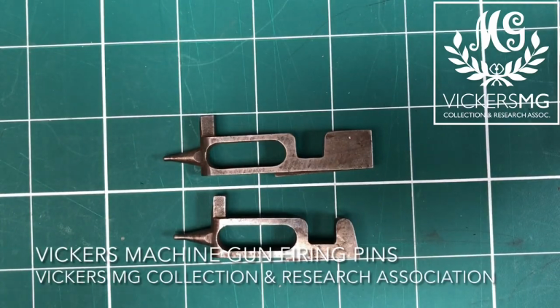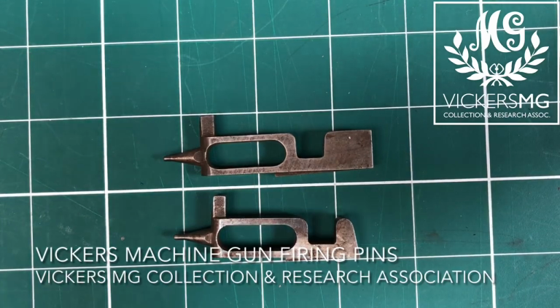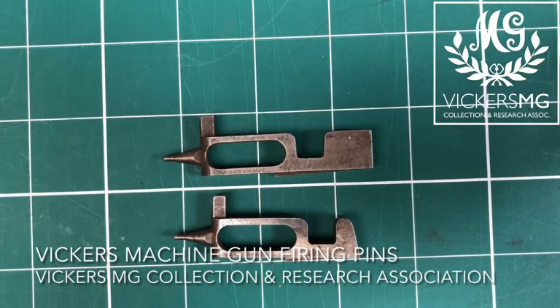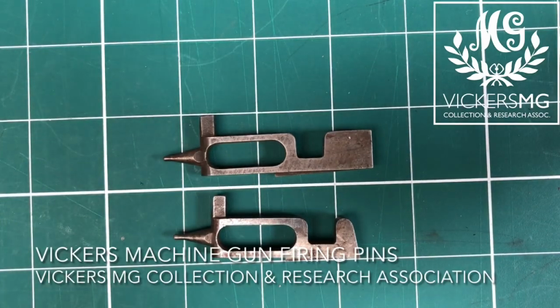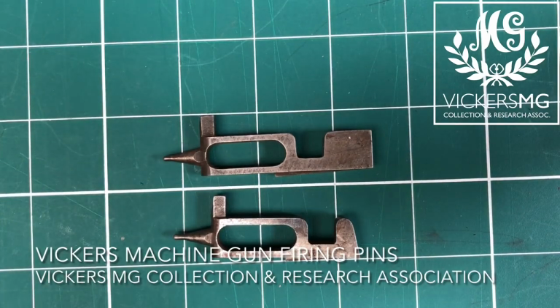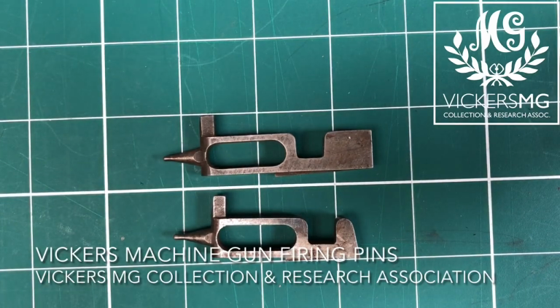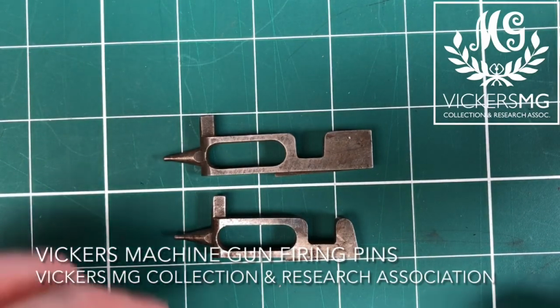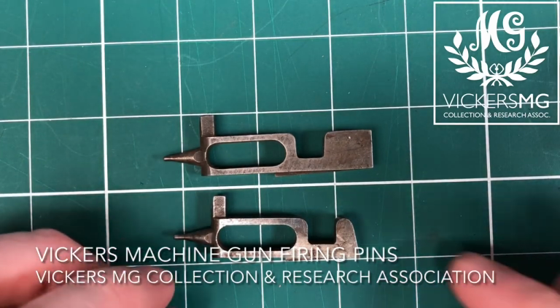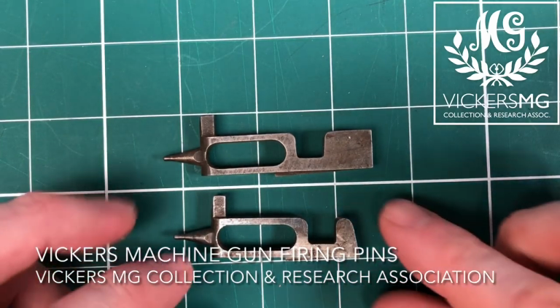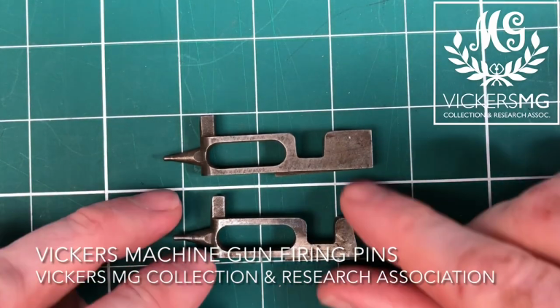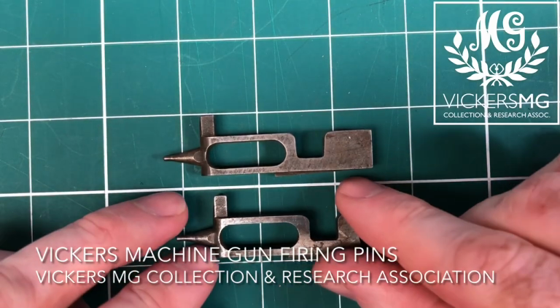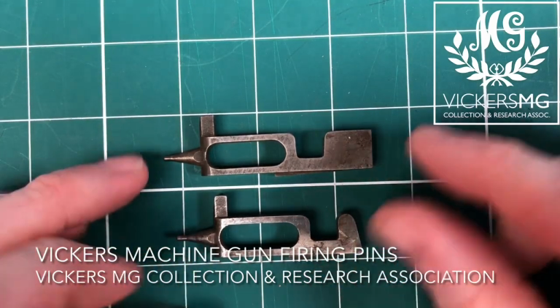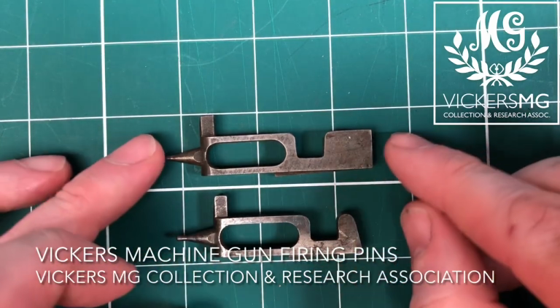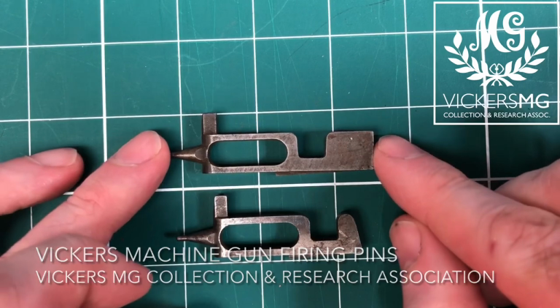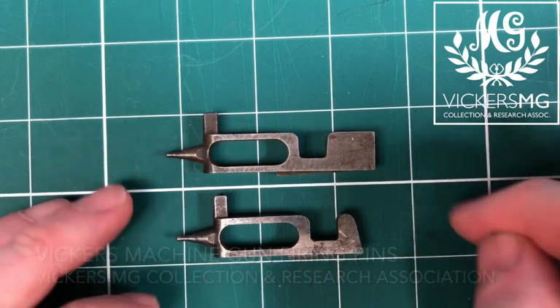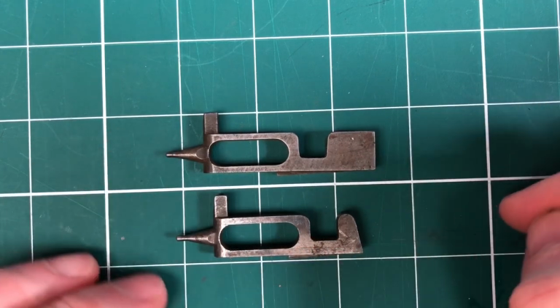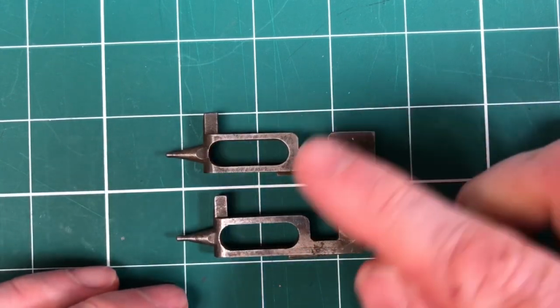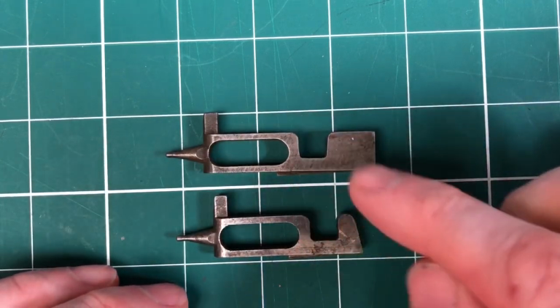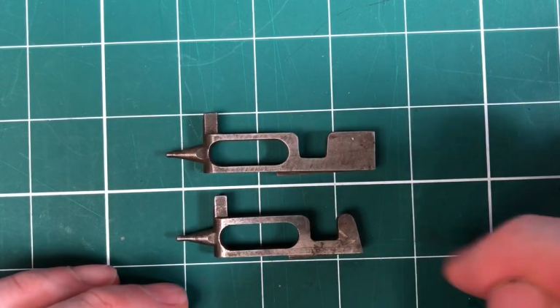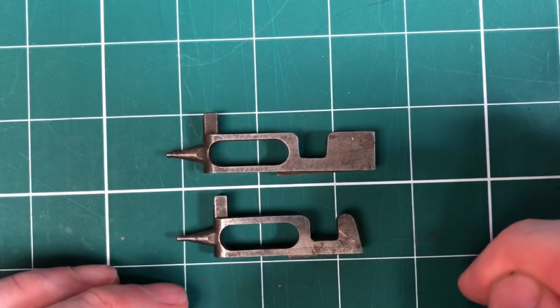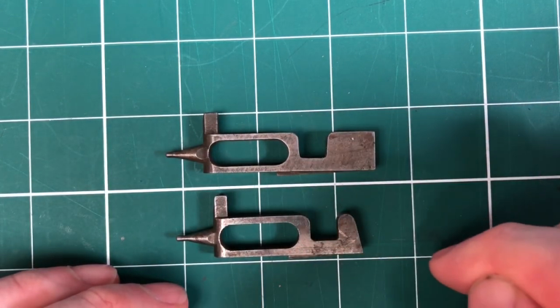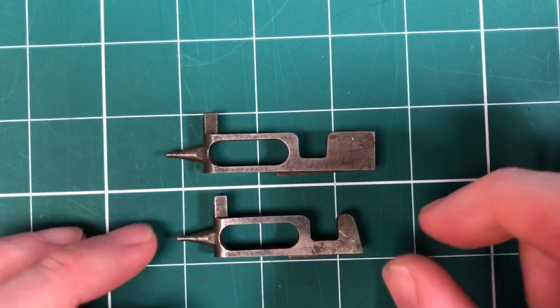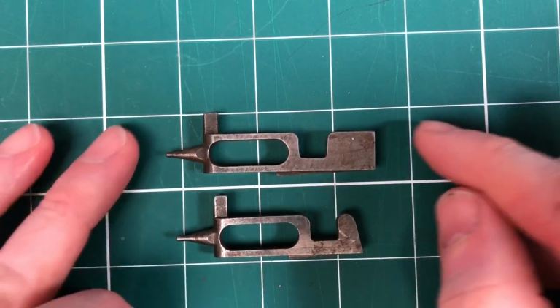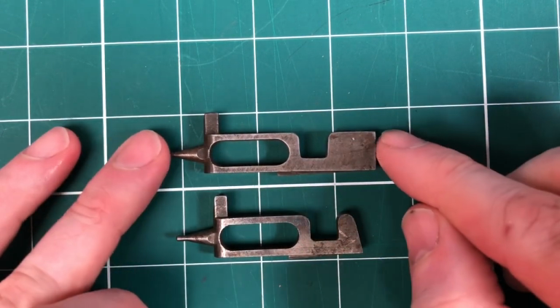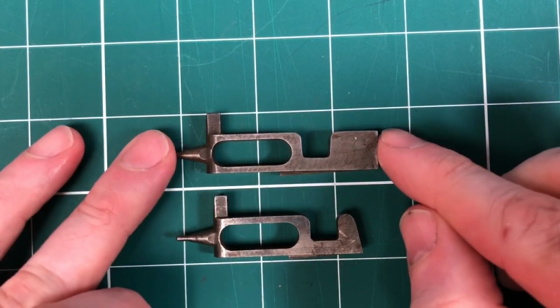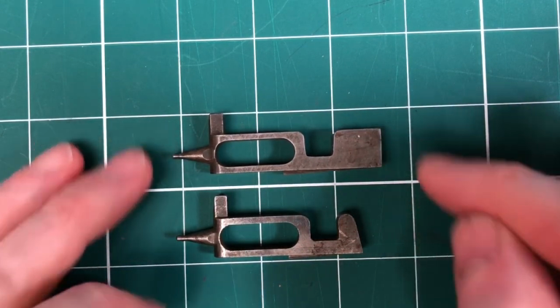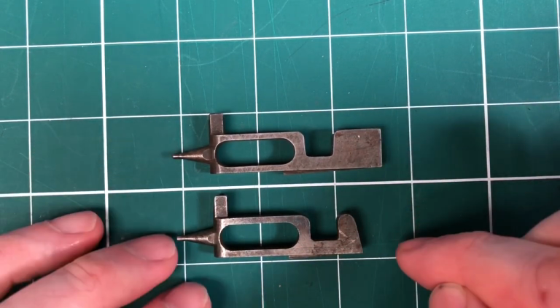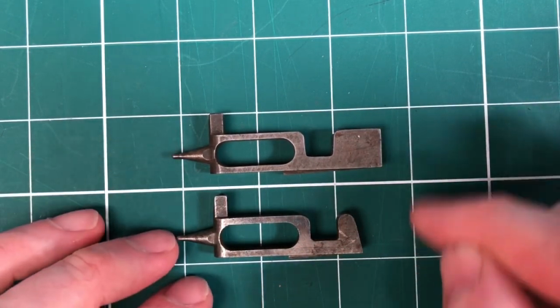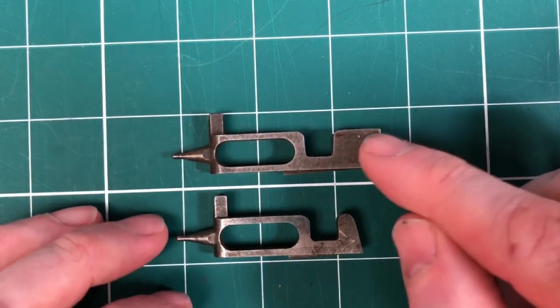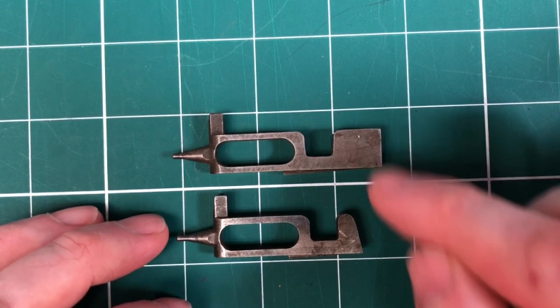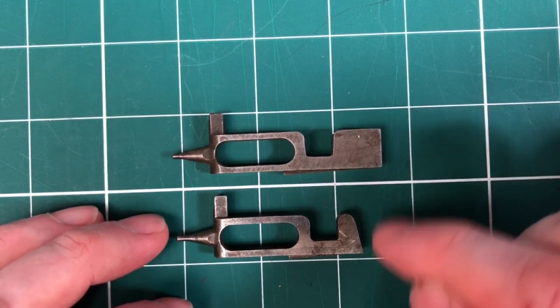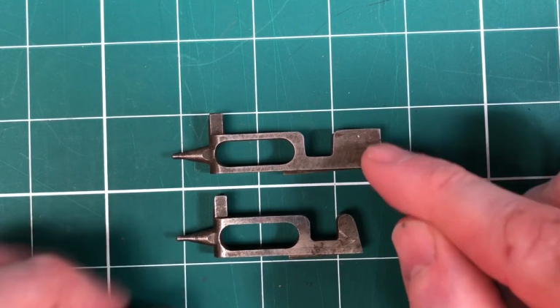Hi there, welcome to another video from the Vickers MG Collection and Research Association. Today we're going to talk a little bit about the firing pins that are used in the Vickers, and what we've got is two different types.